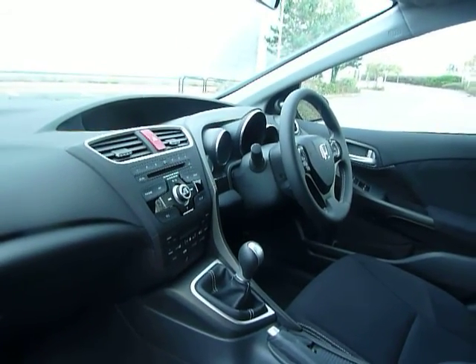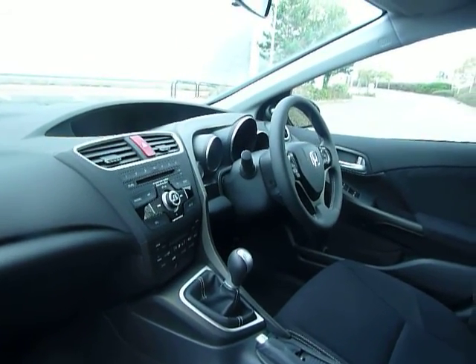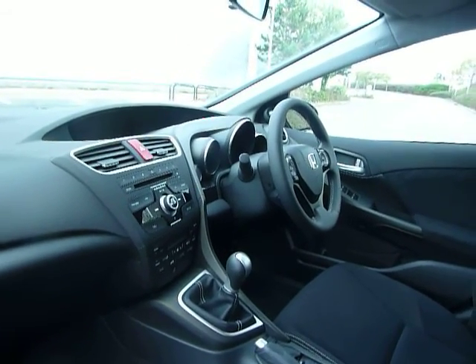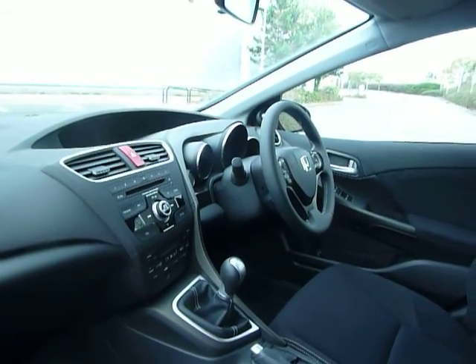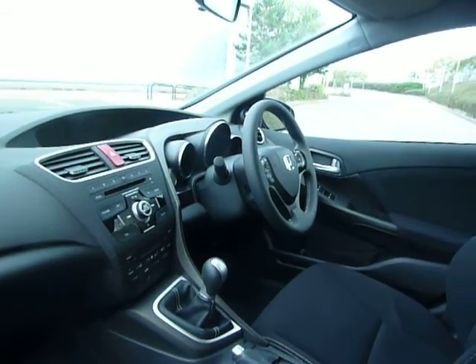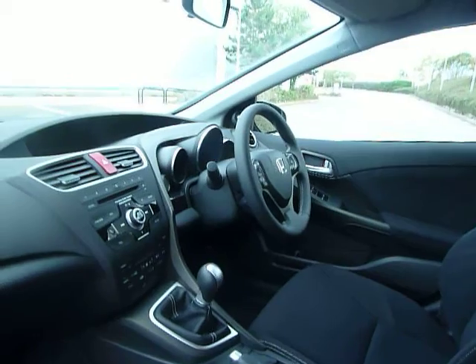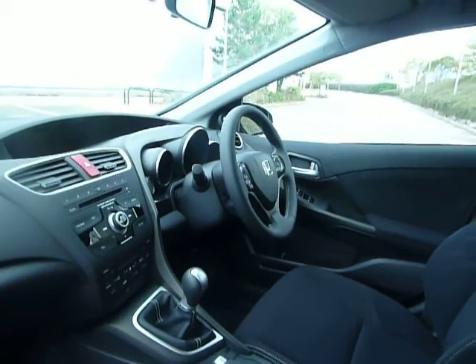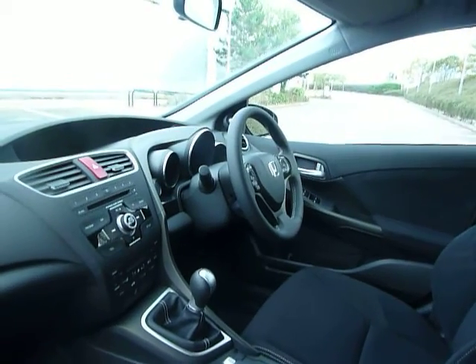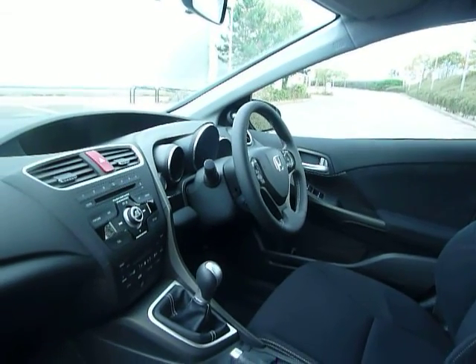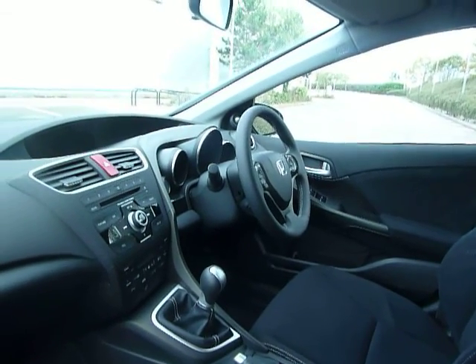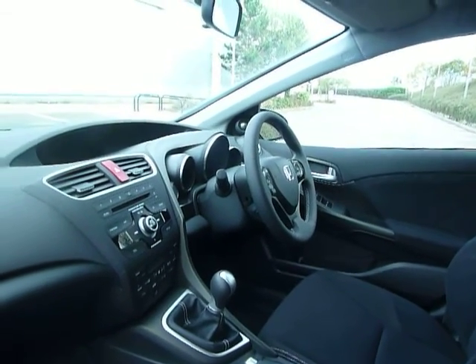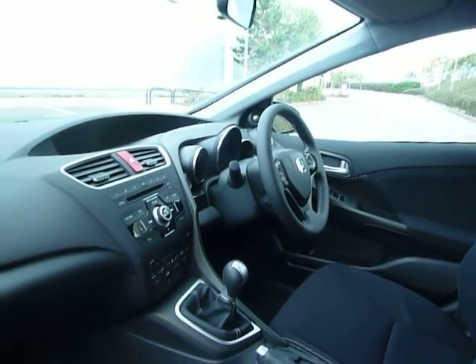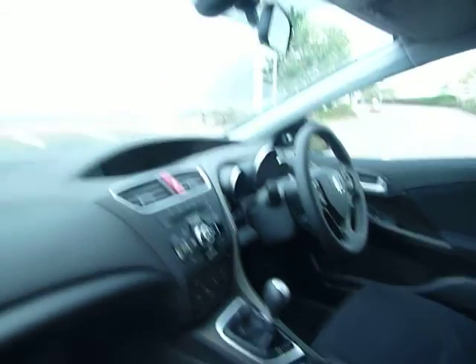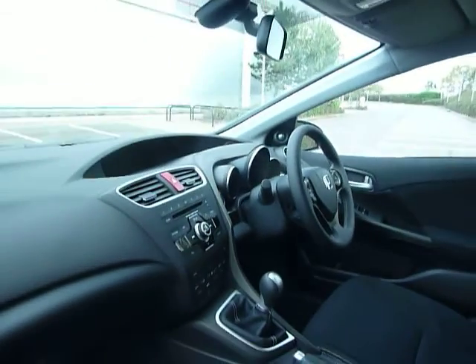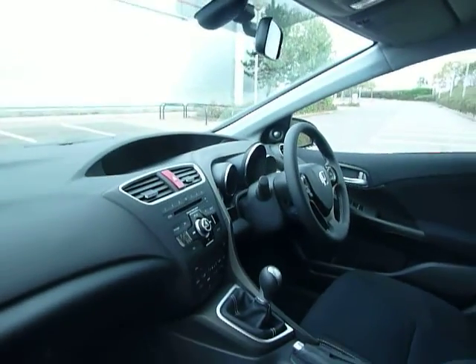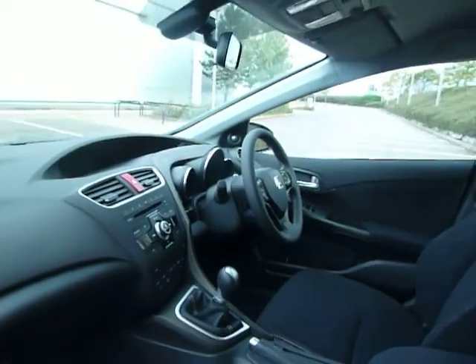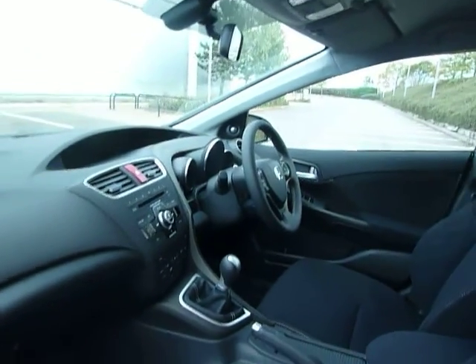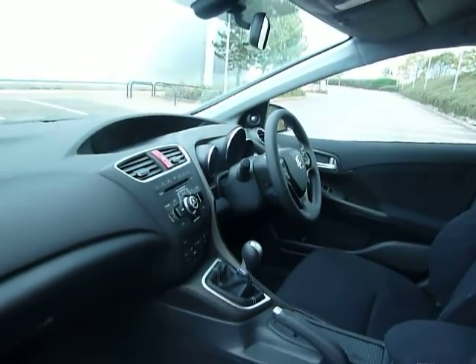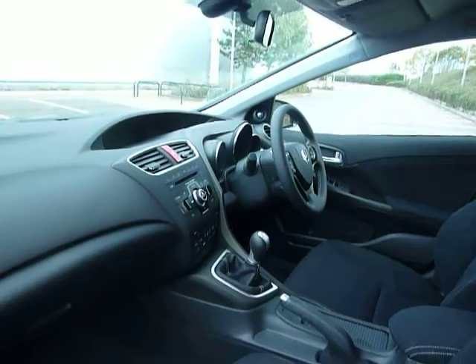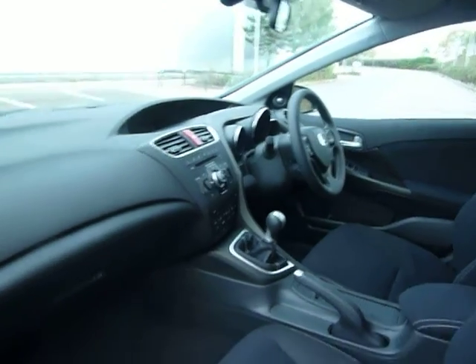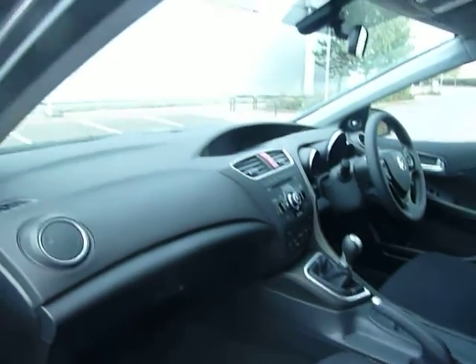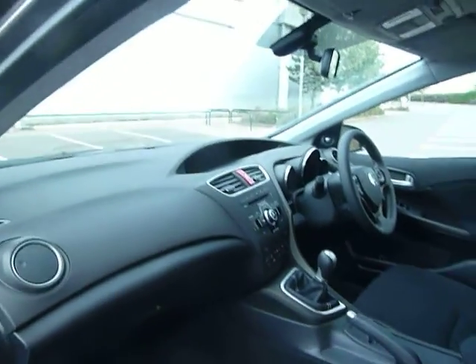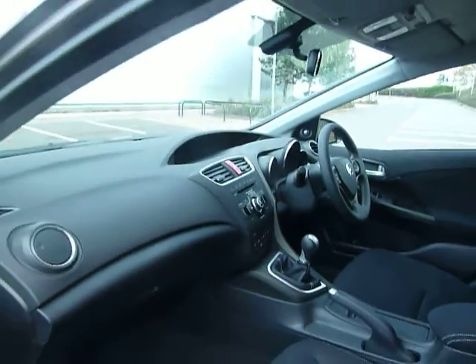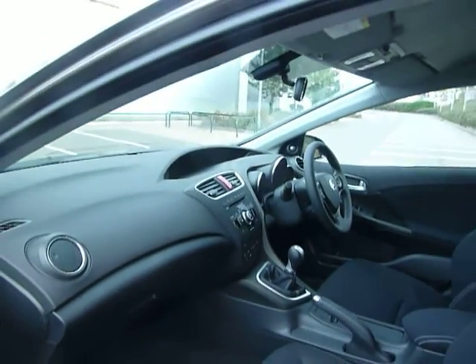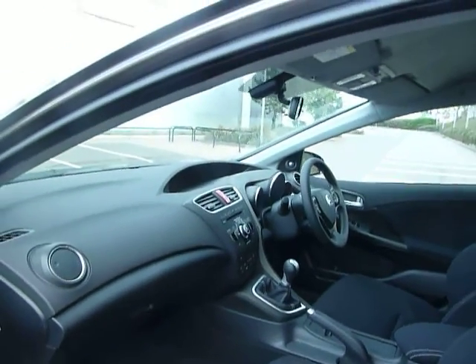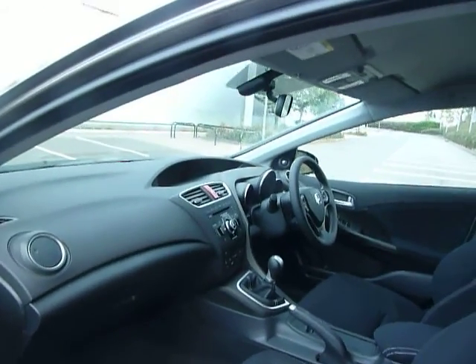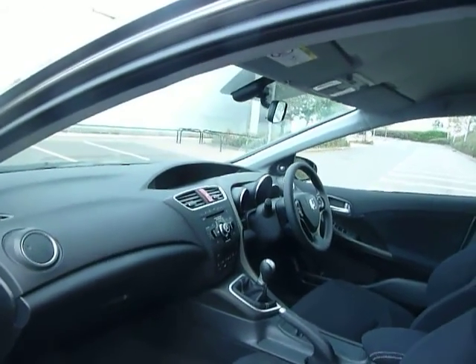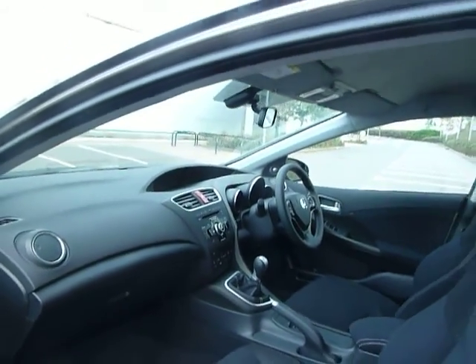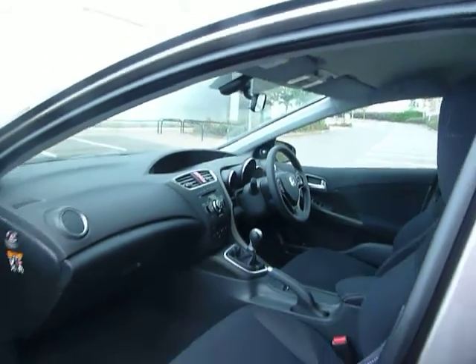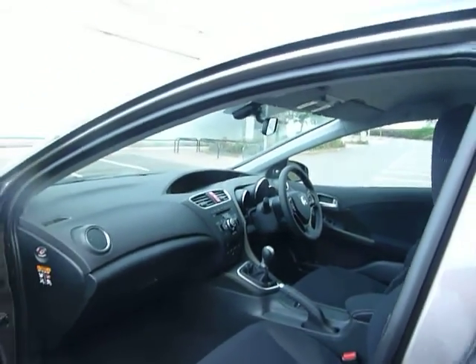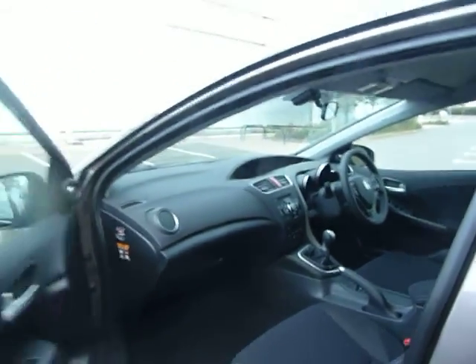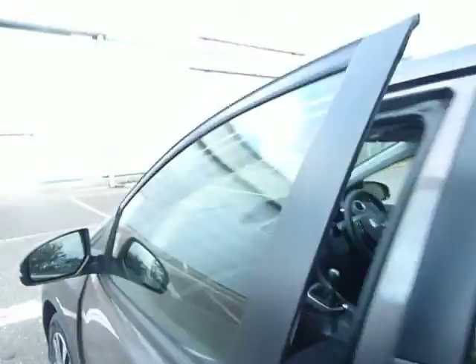70 miles per gallon plus available — class leading economics. Good leg room, nice car.